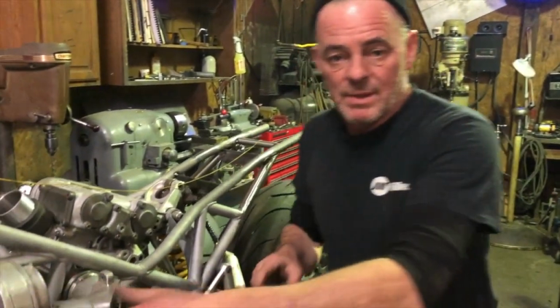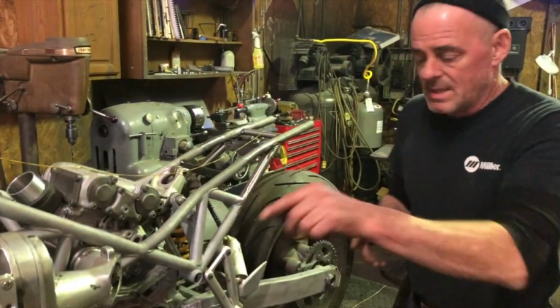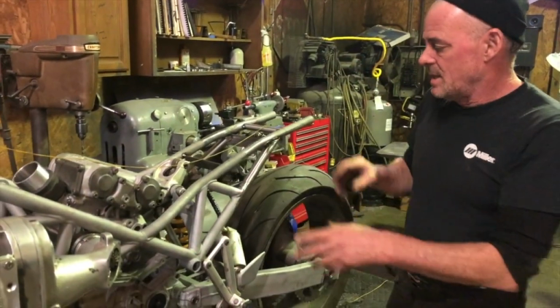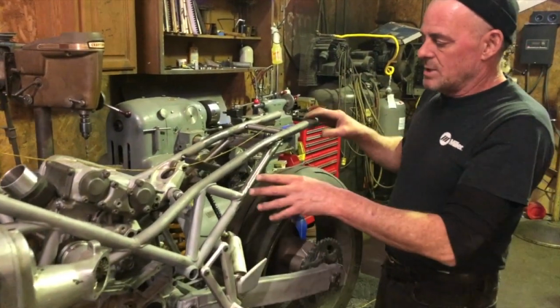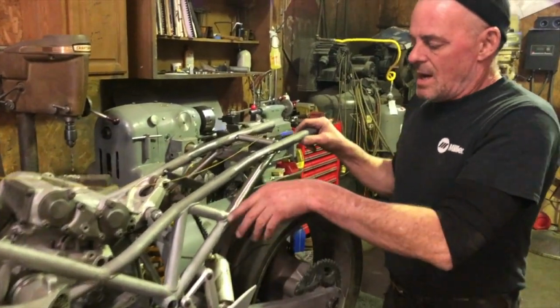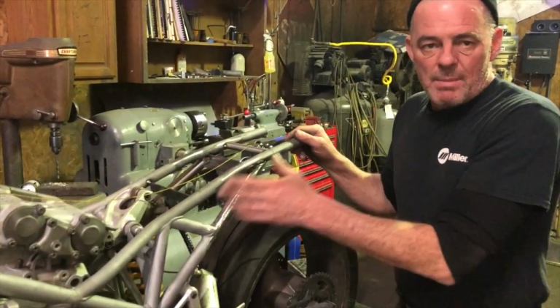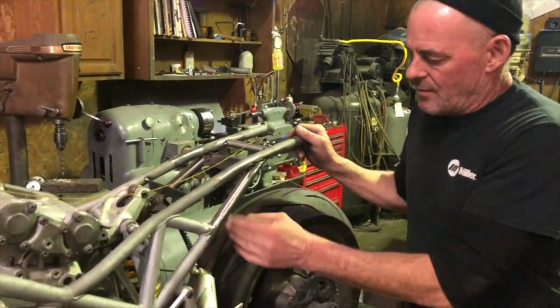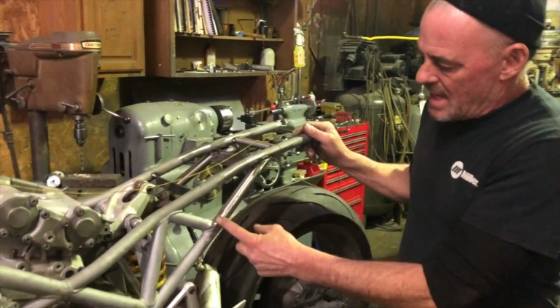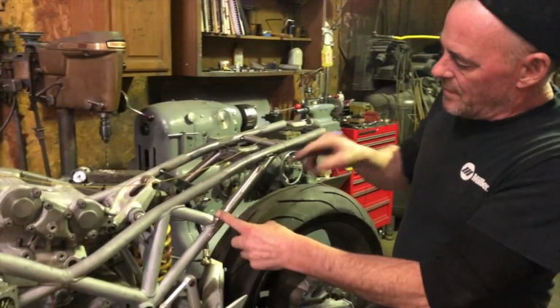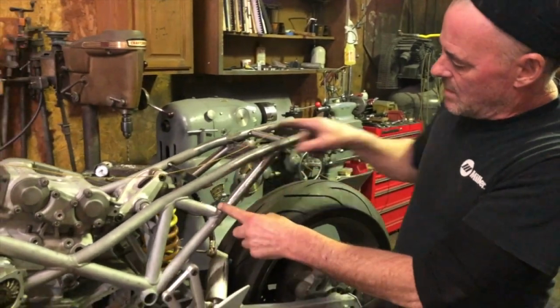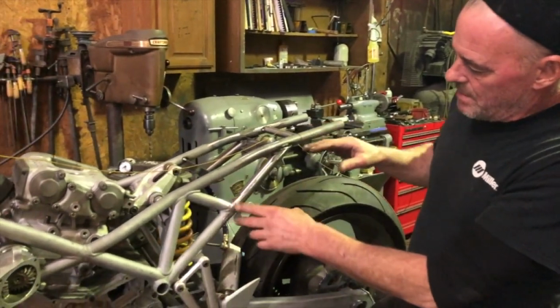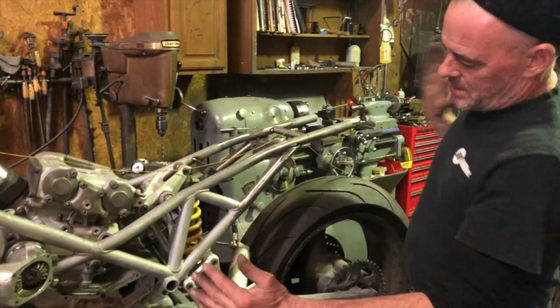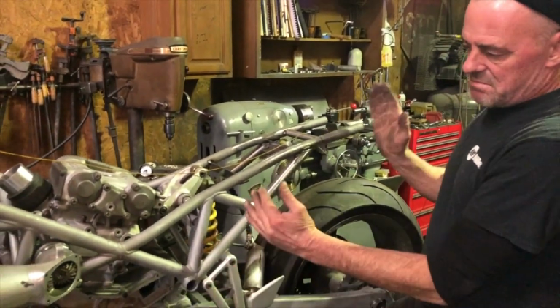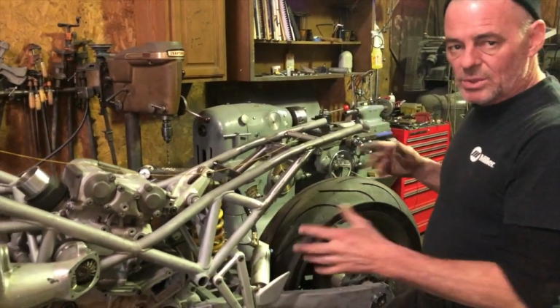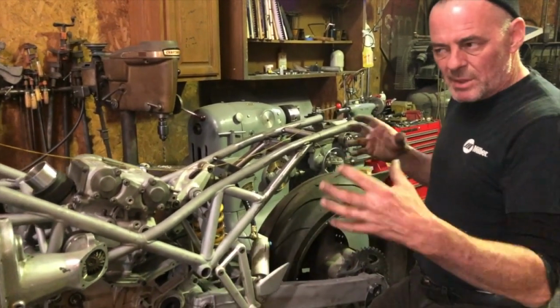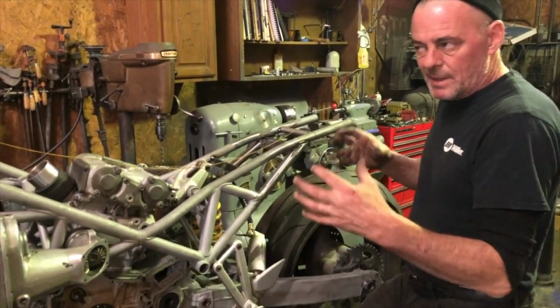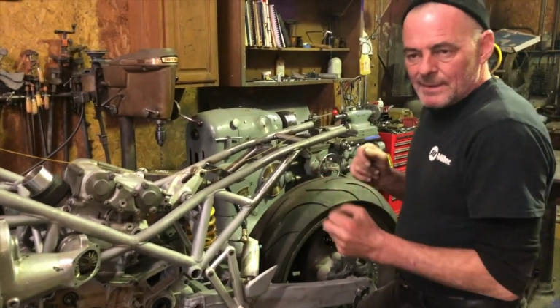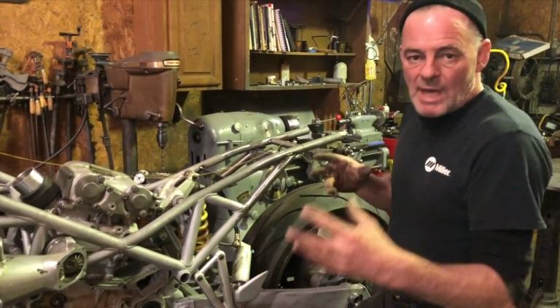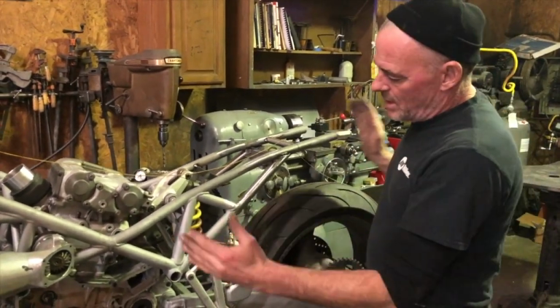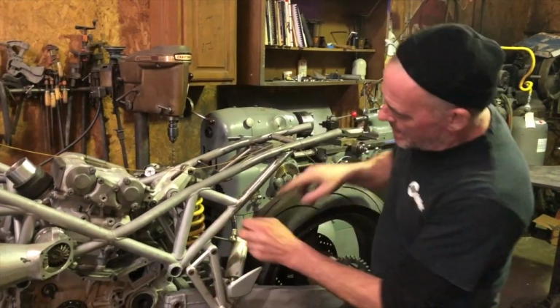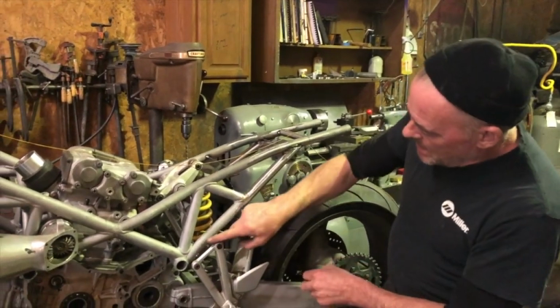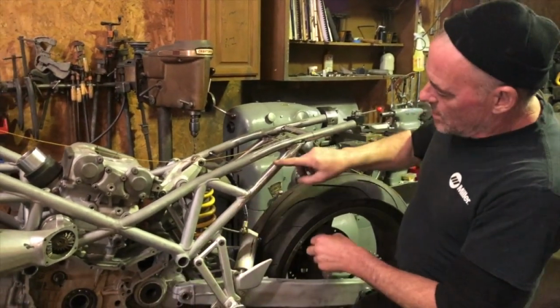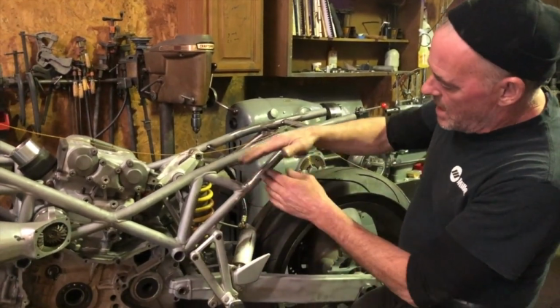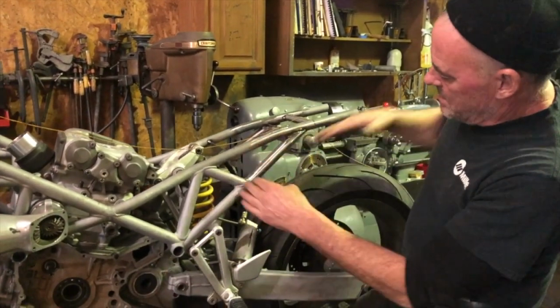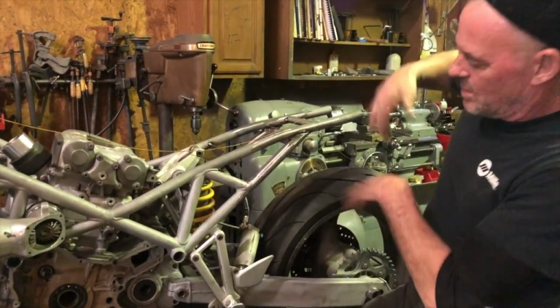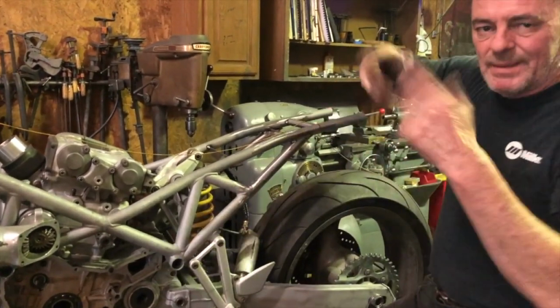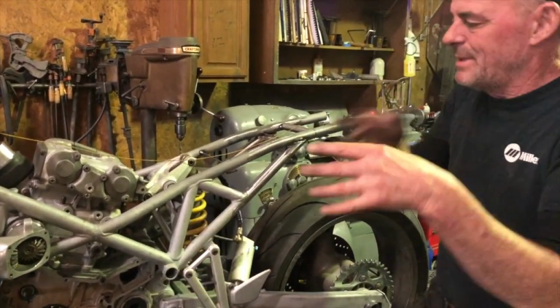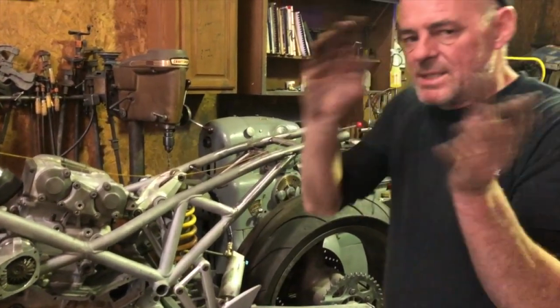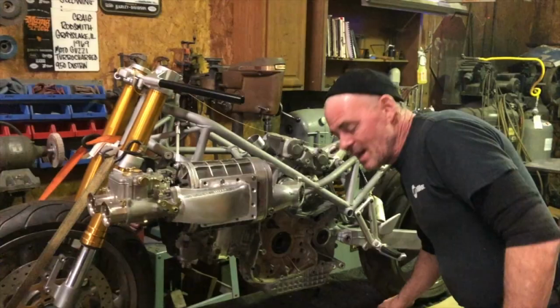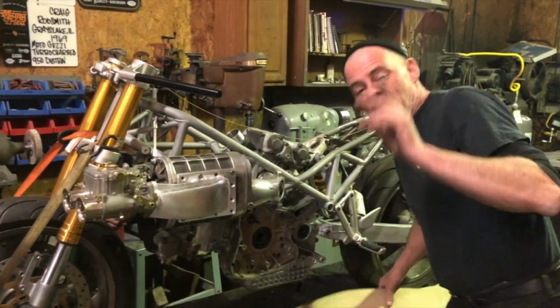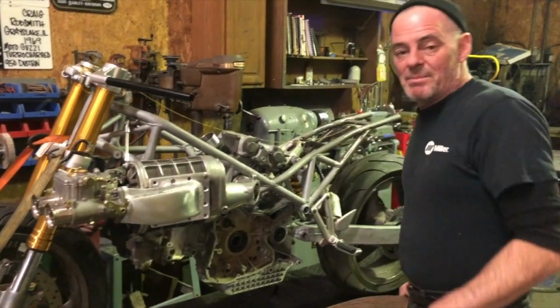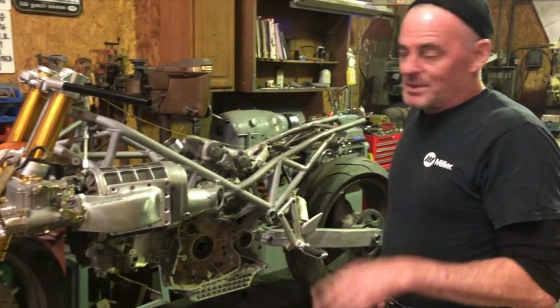Once I got the intake done, I changed the back end of the frame. I cut this off here, reshaped it, made it a little short — I want this to look tougher. So I shortened it up, followed this line, this edge tube, I cut it in.